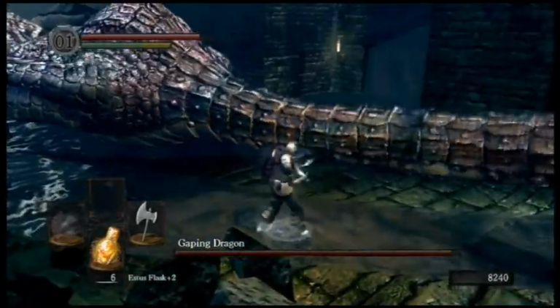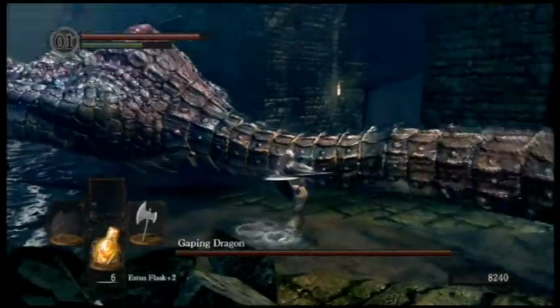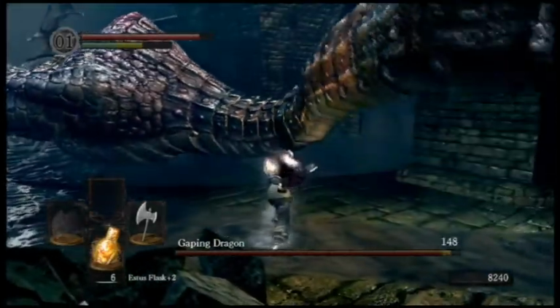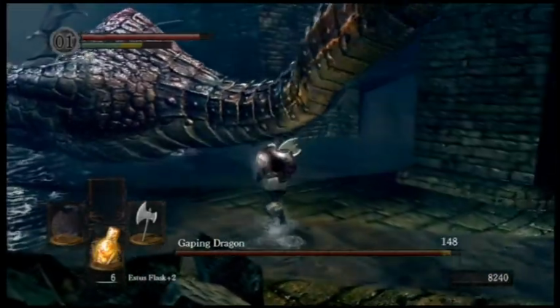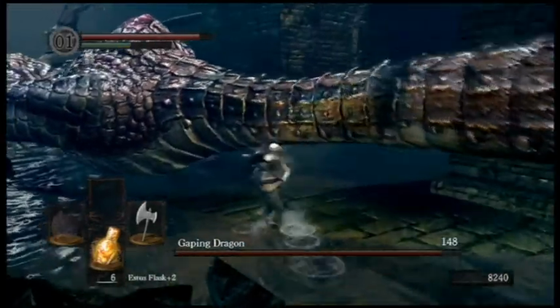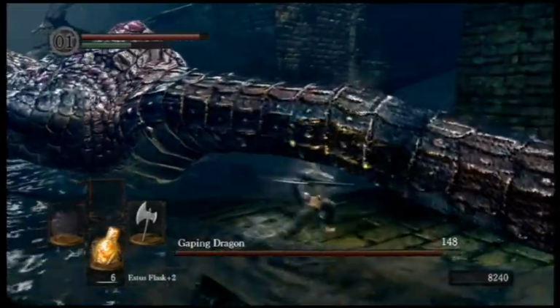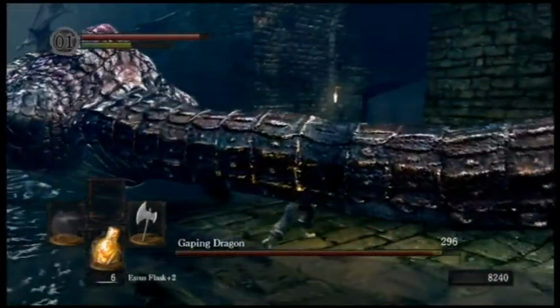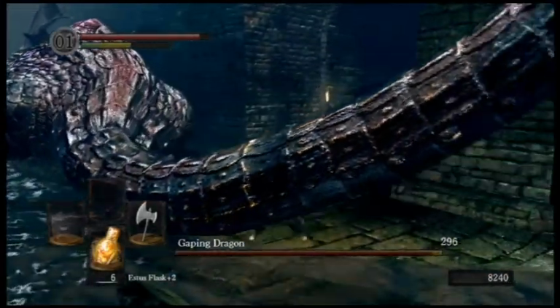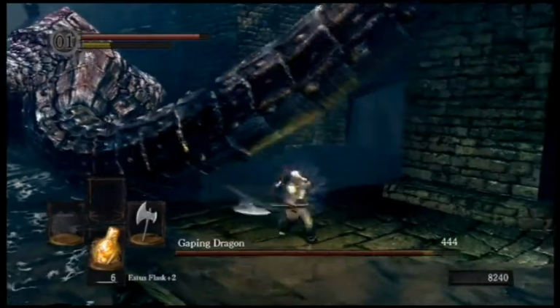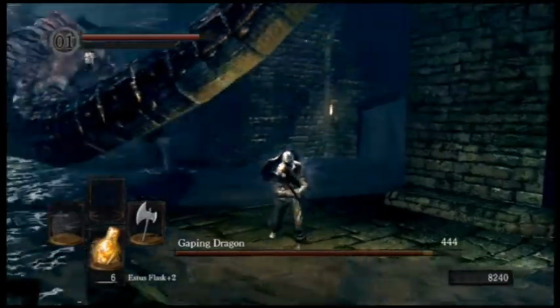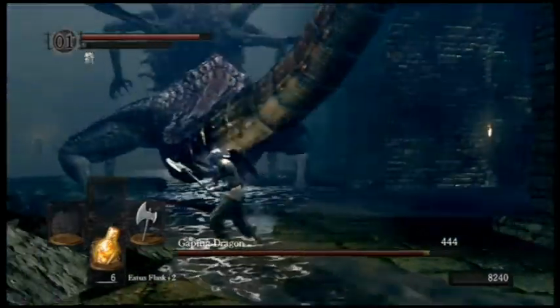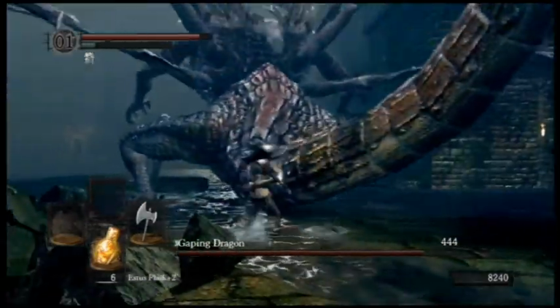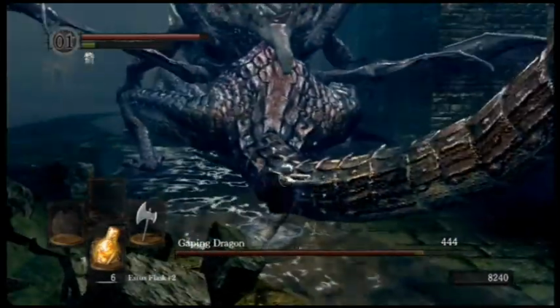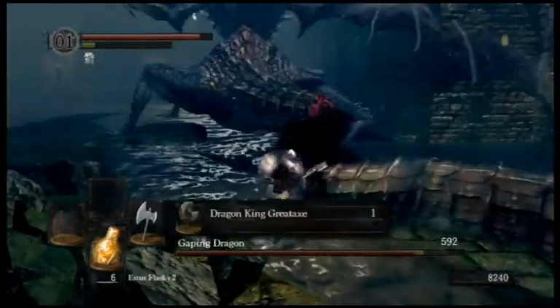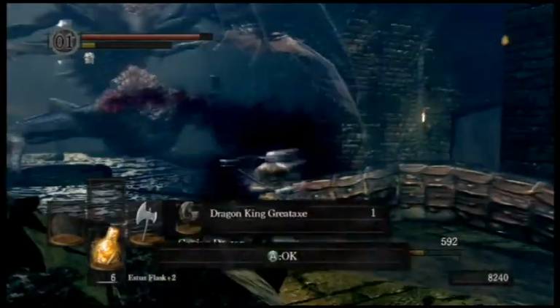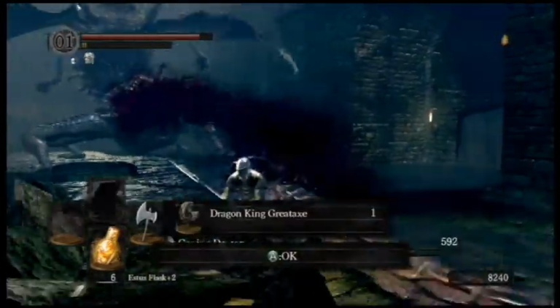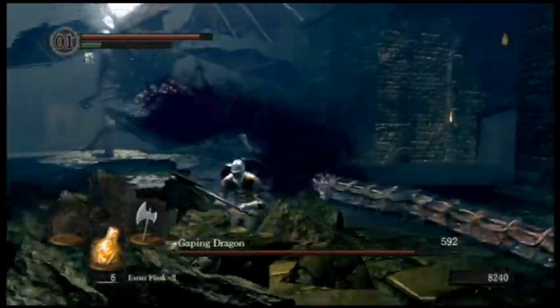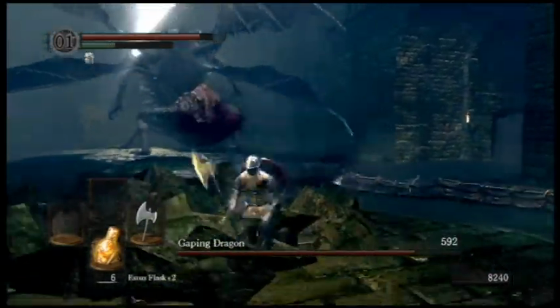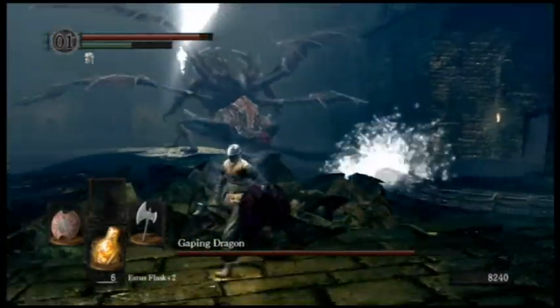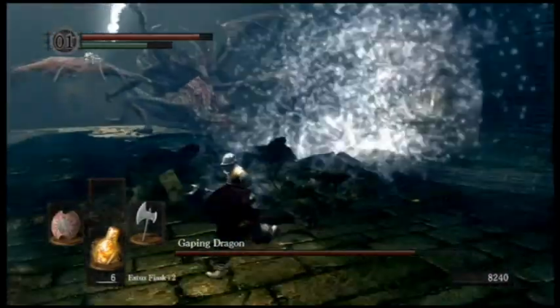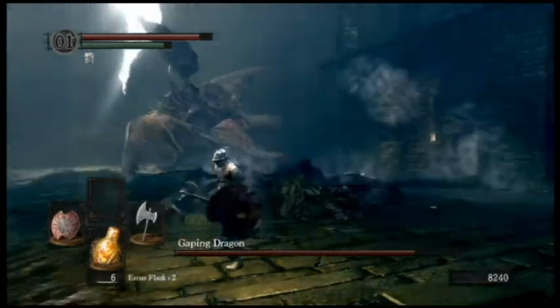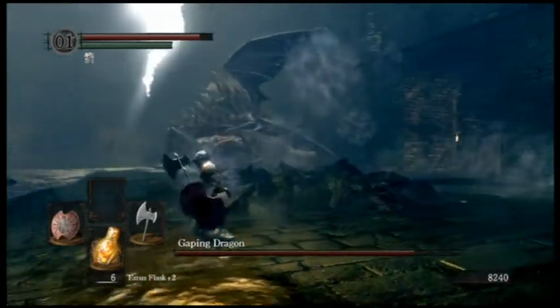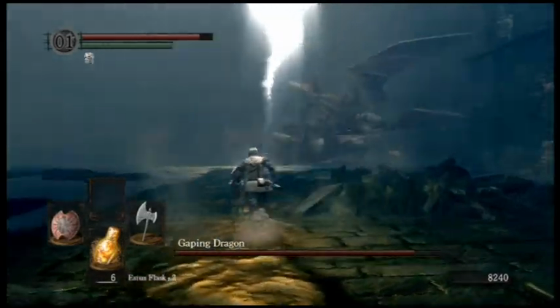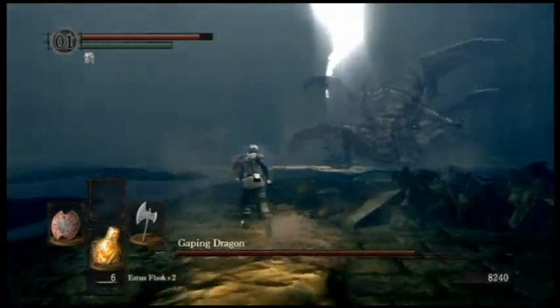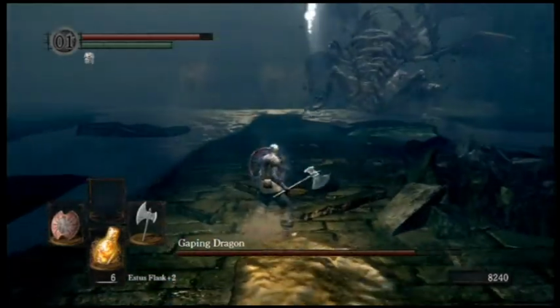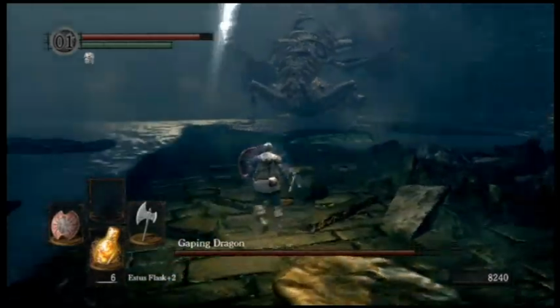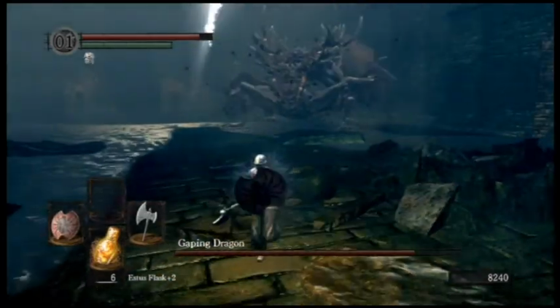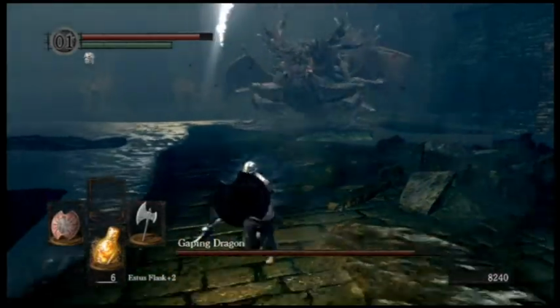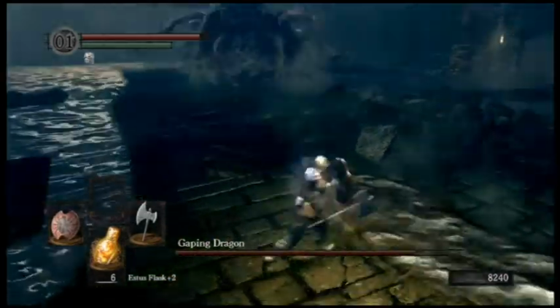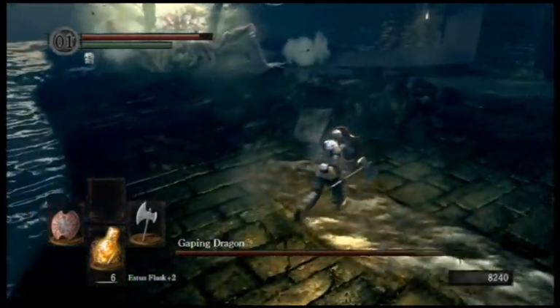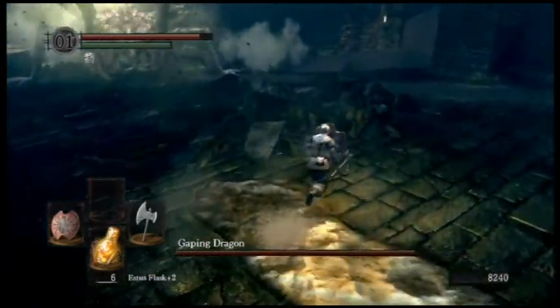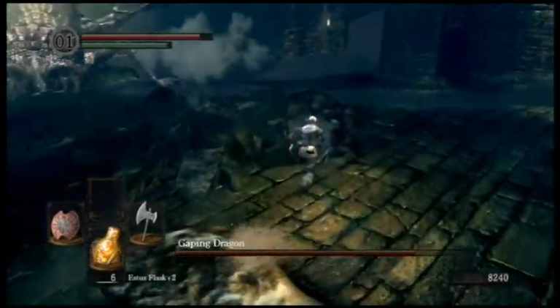If you hit his tail about where I'm hitting it now, or farther back, it'll actually break like that. And you'll get the Dragon King Great Axe, which is a really powerful axe, but you need a lot of strength to use it. So just to let y'all know that.